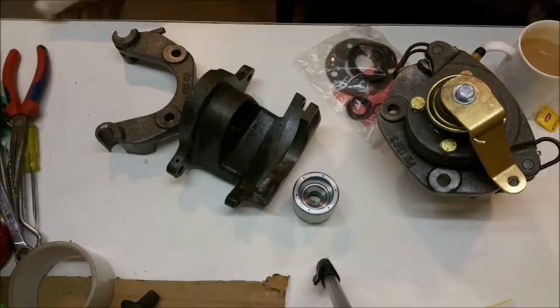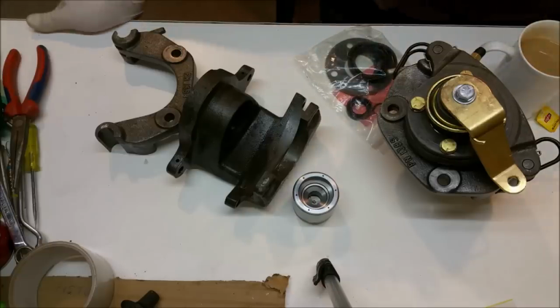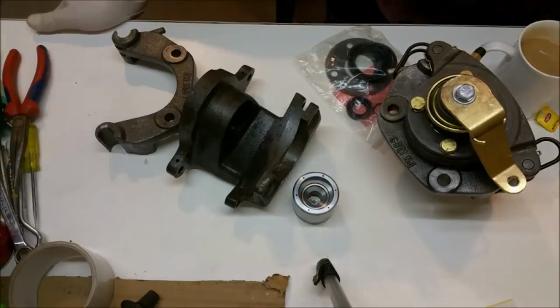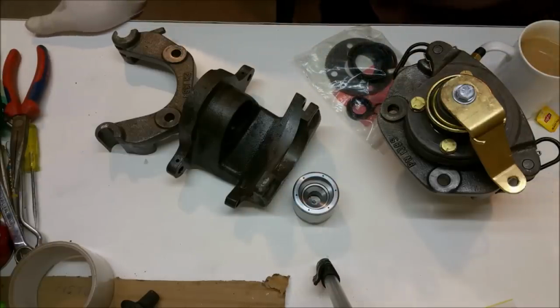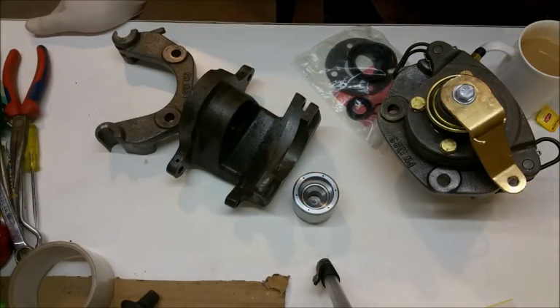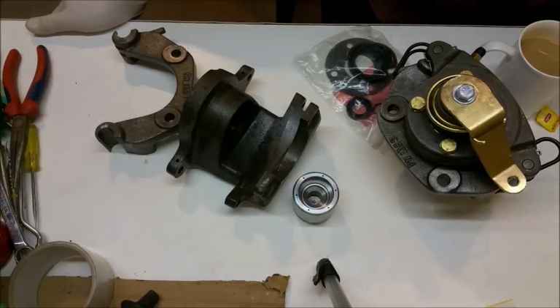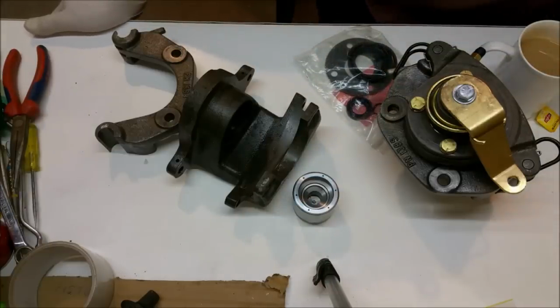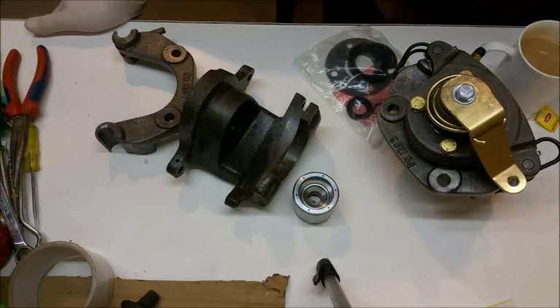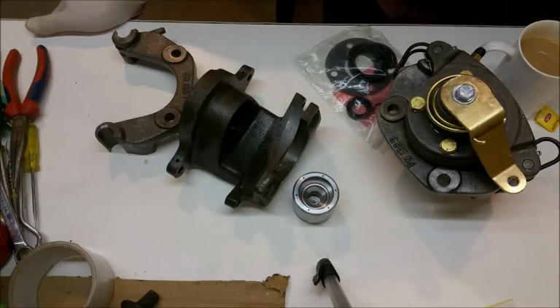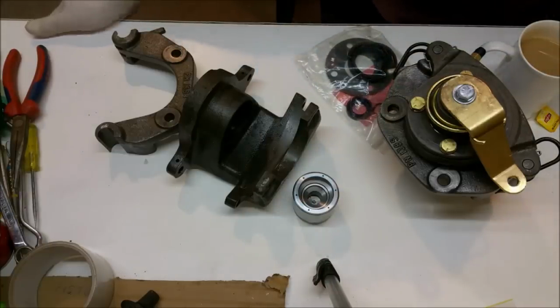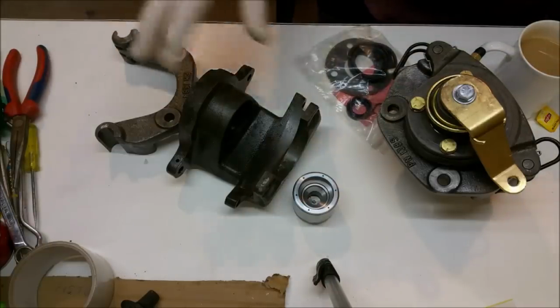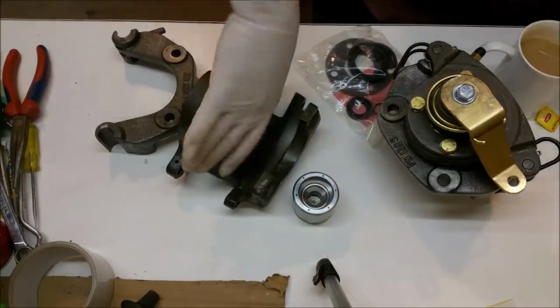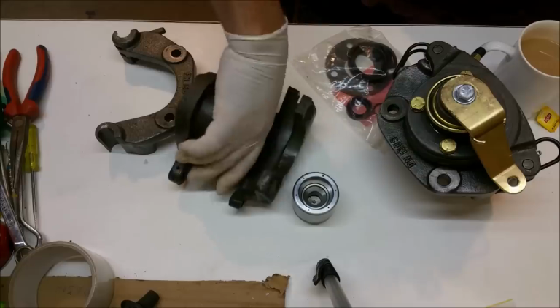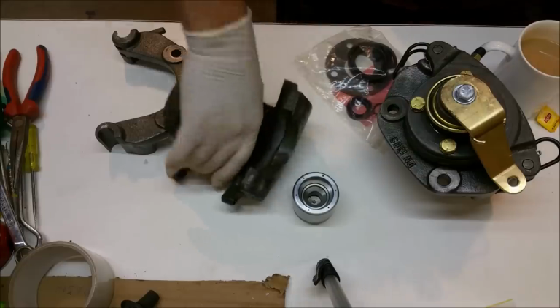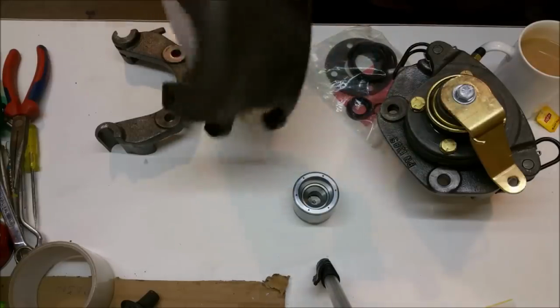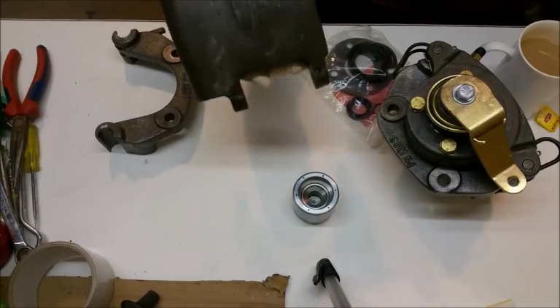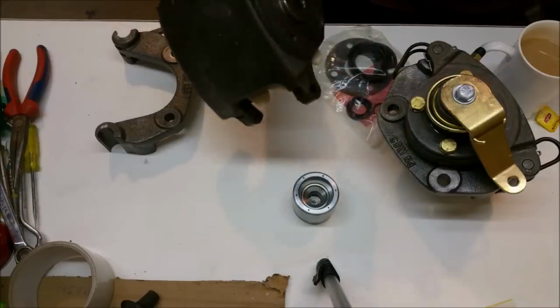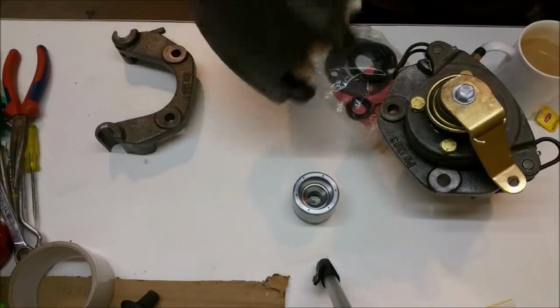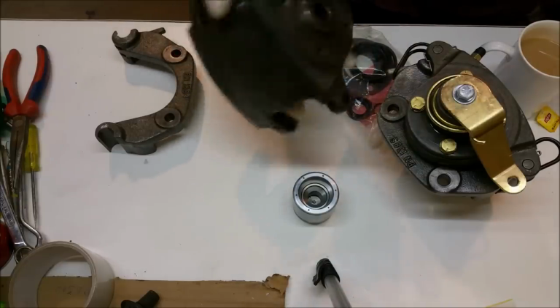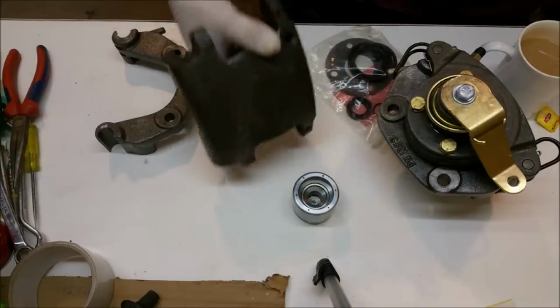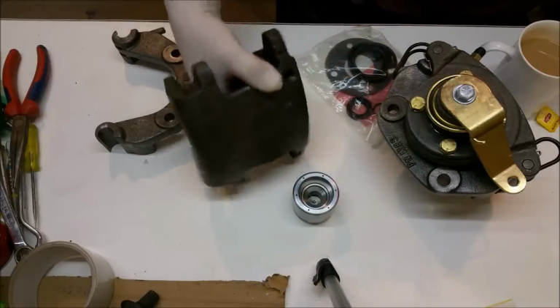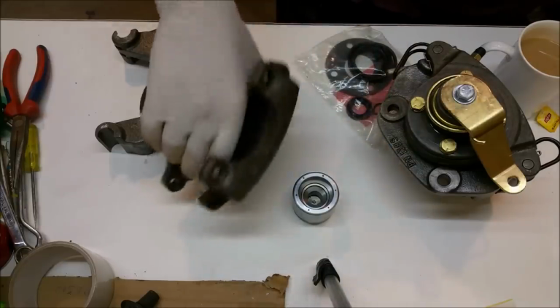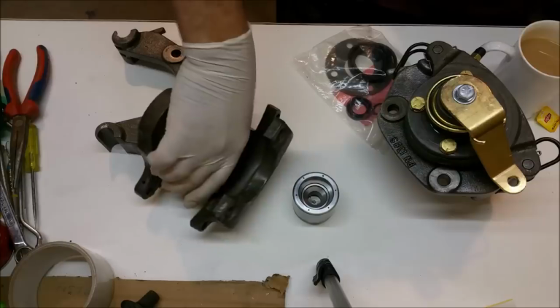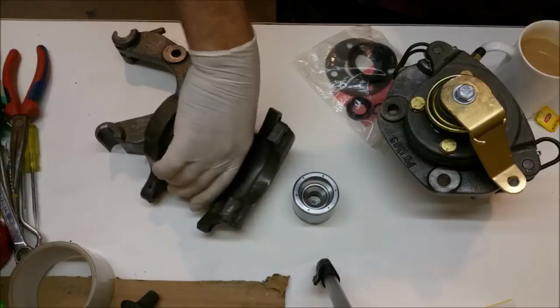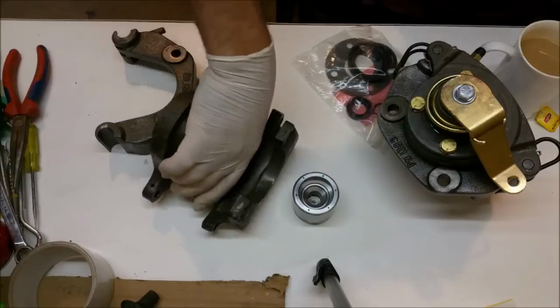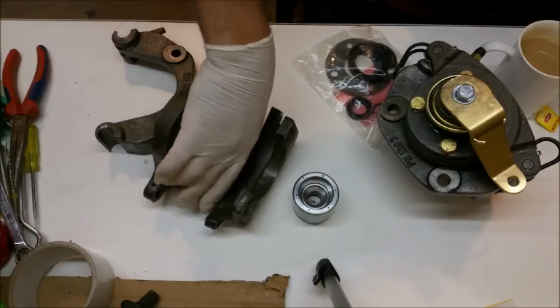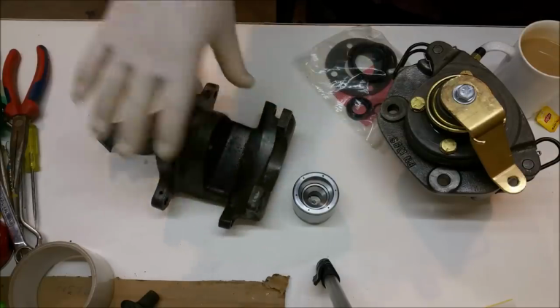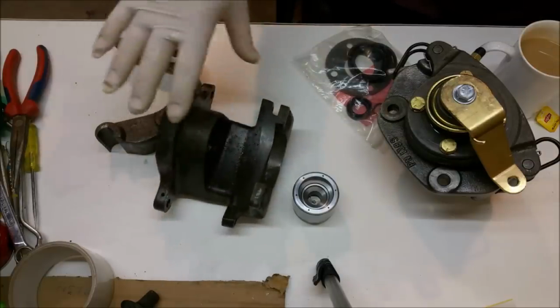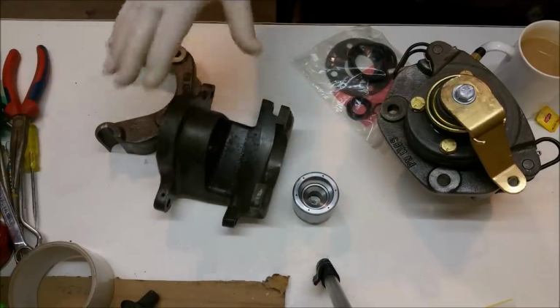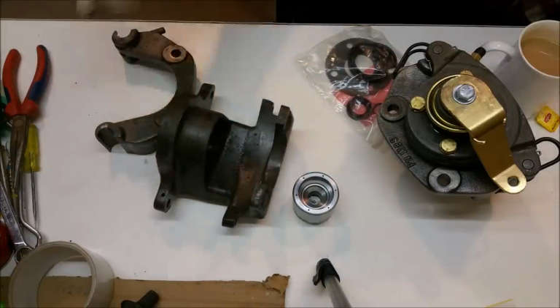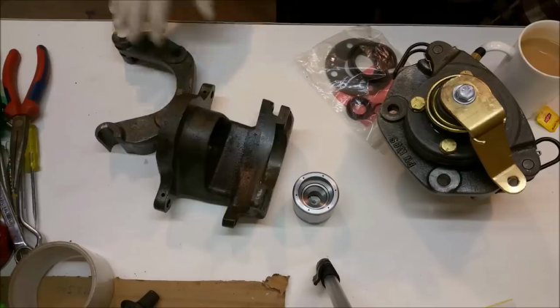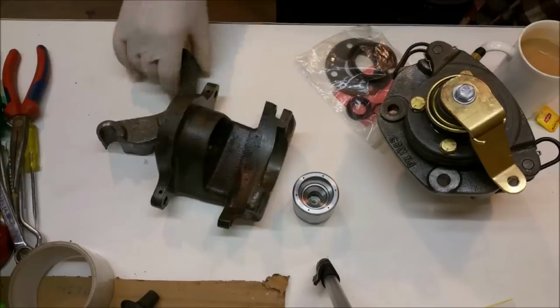G'day and welcome to rebuilding the rear calipers for our XC Falcon. These calipers are also used on XDs. XB ones are different, some XEs use them as well, and XFs are different too.